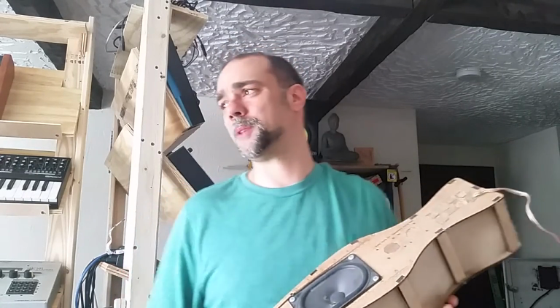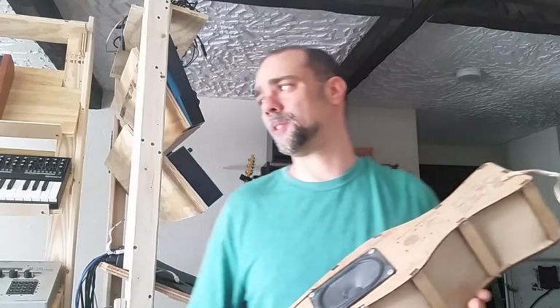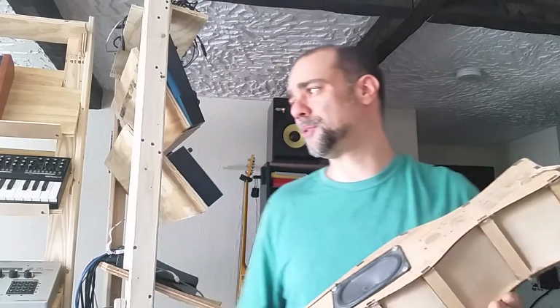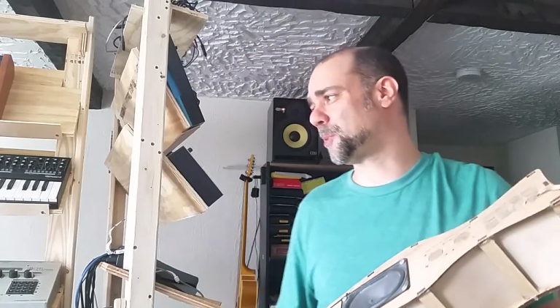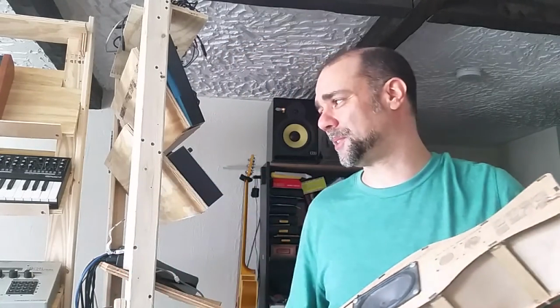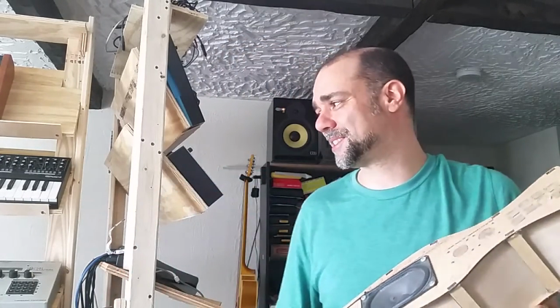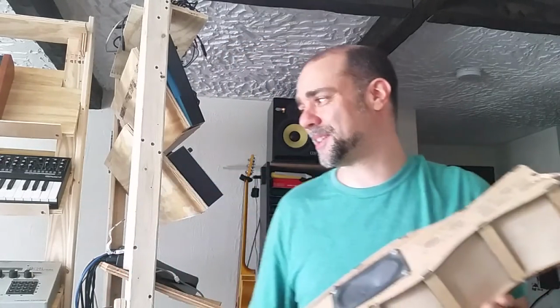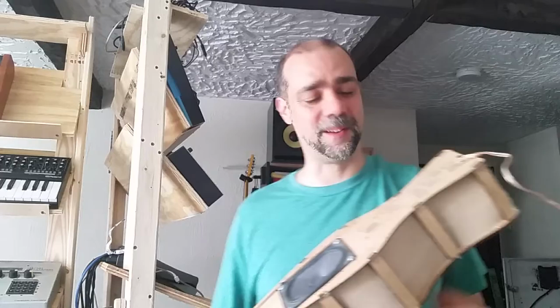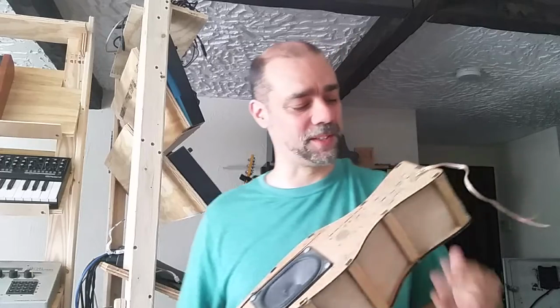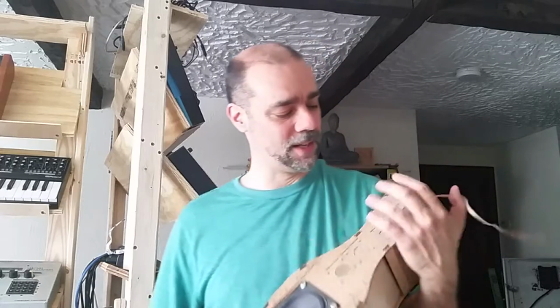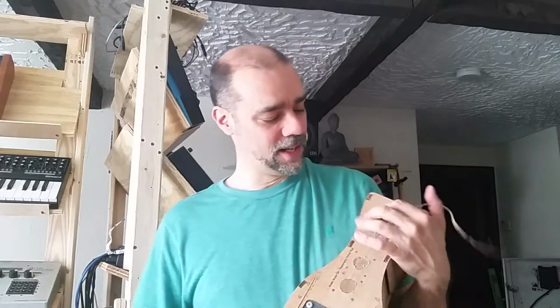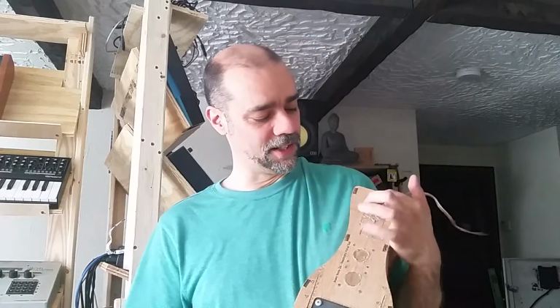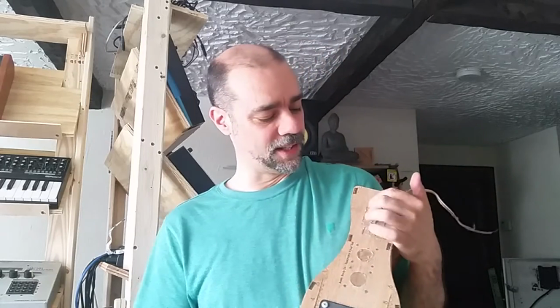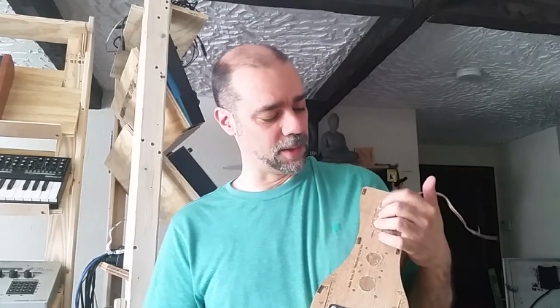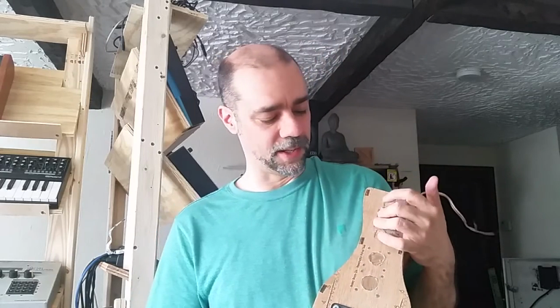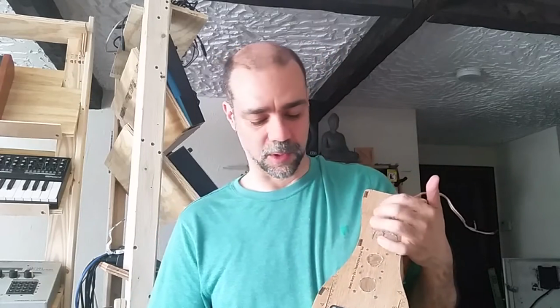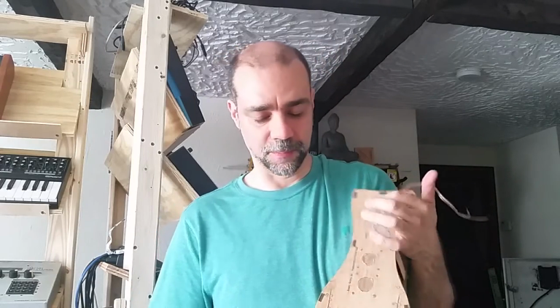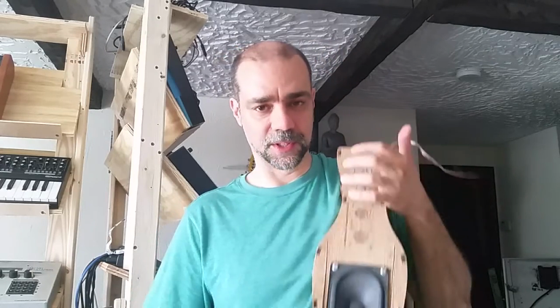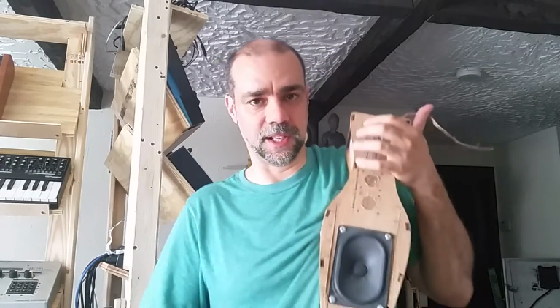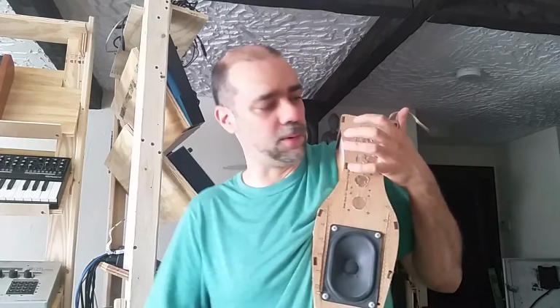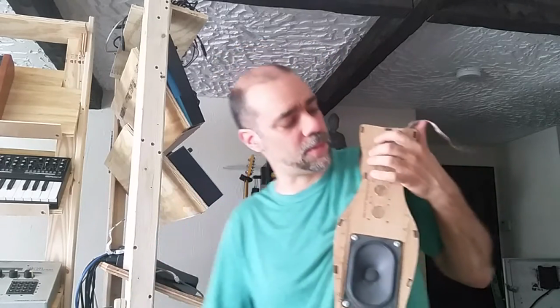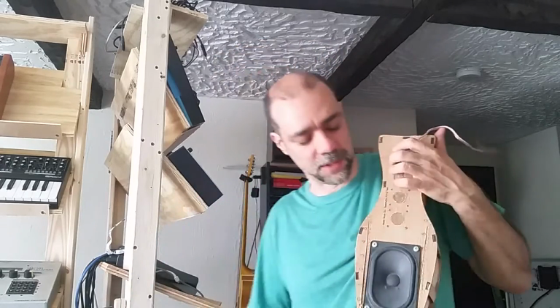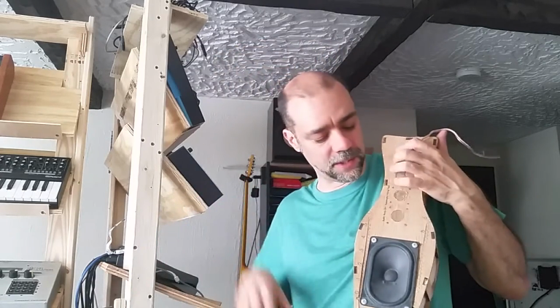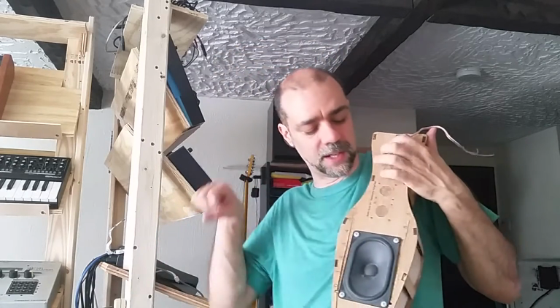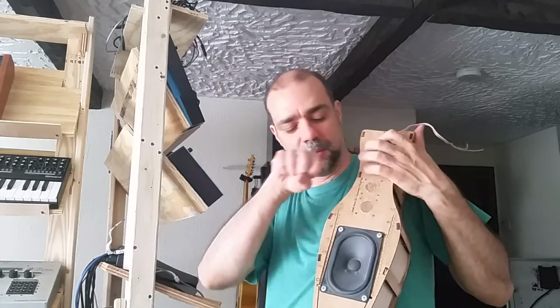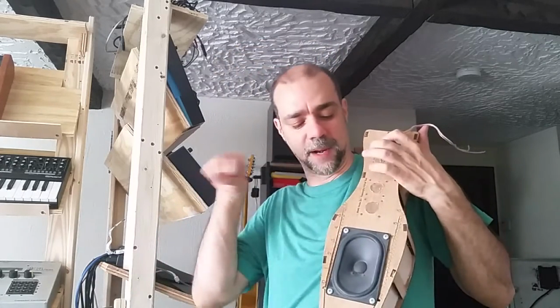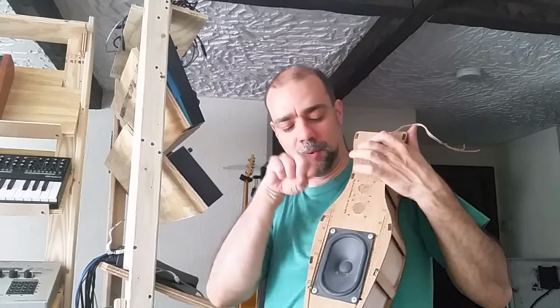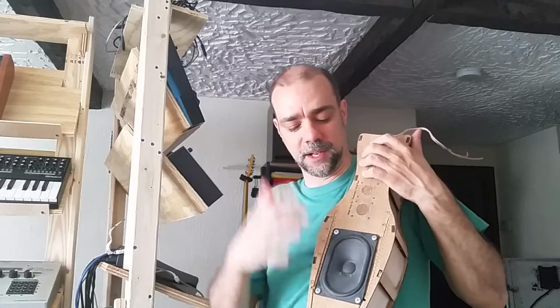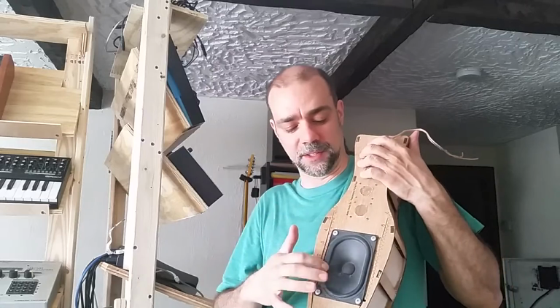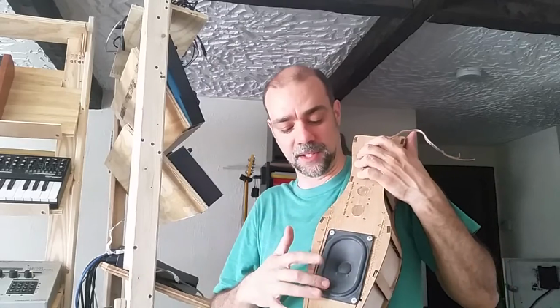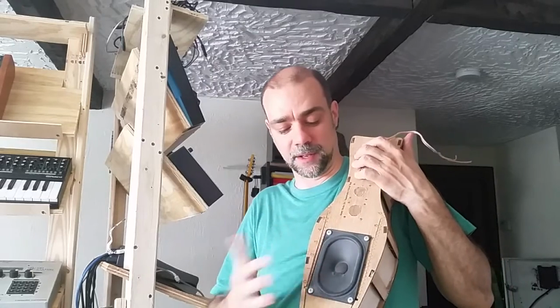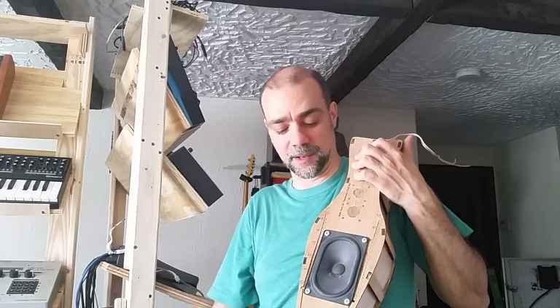We built a bunch of generator instruments, and those are some of the best ones, and they're all gone. People are all over the world, so I kind of miss them. You can see this is where the buttons were — the idea with this one is you held it here, bowed it here, and the sound came out here.